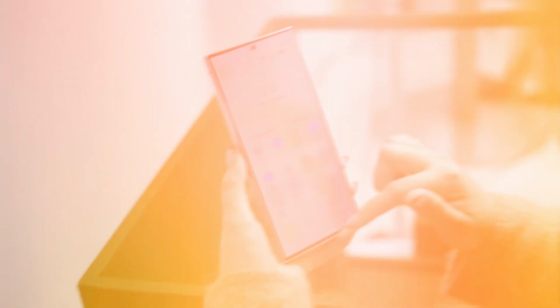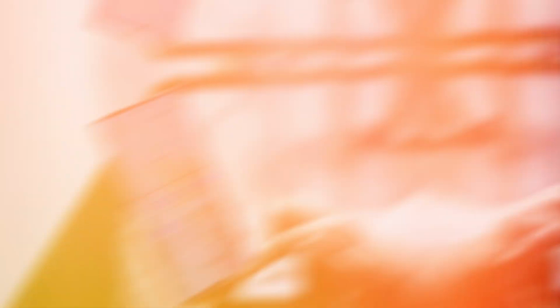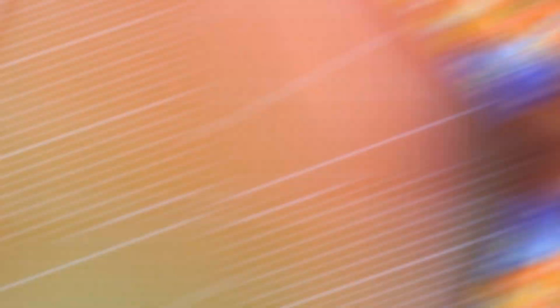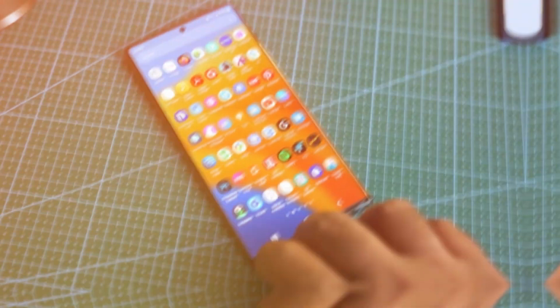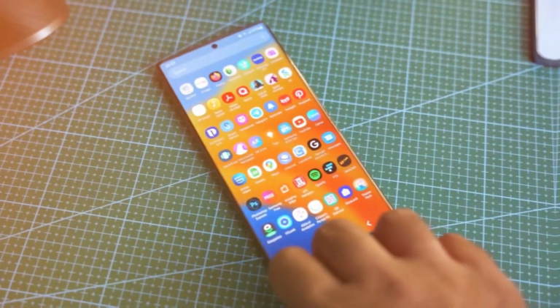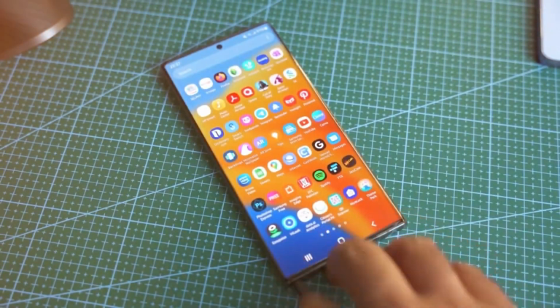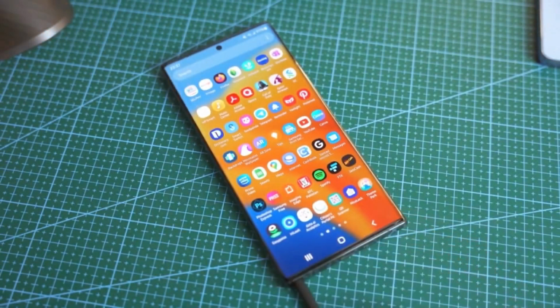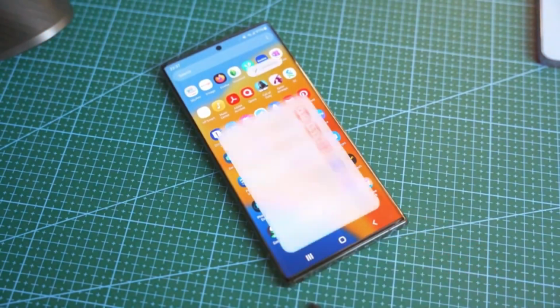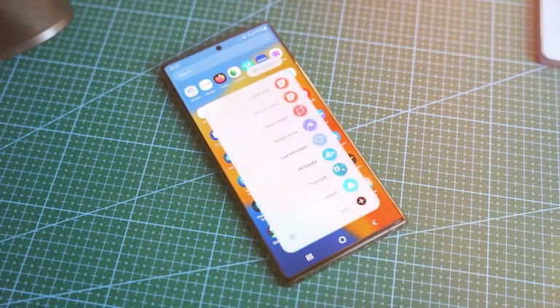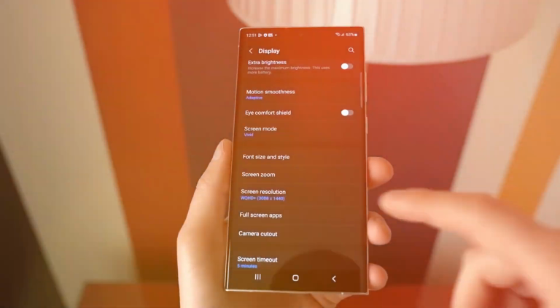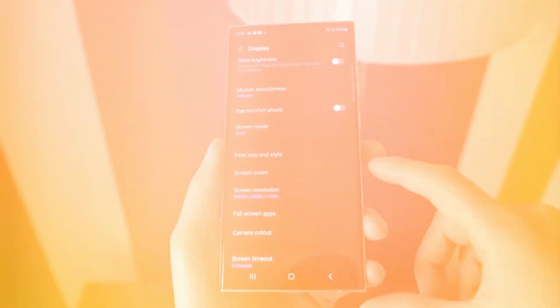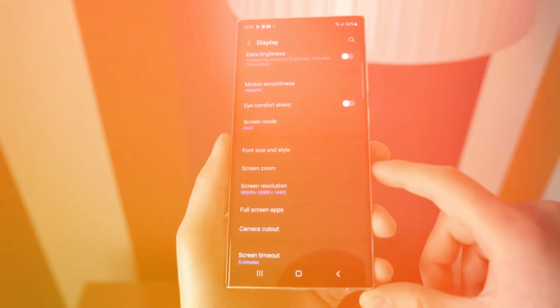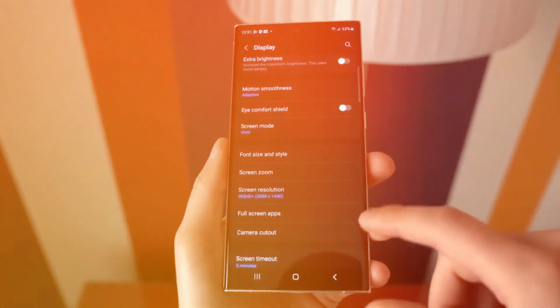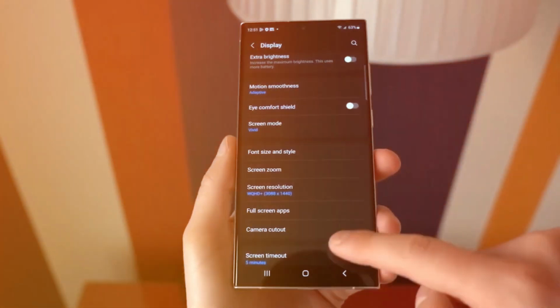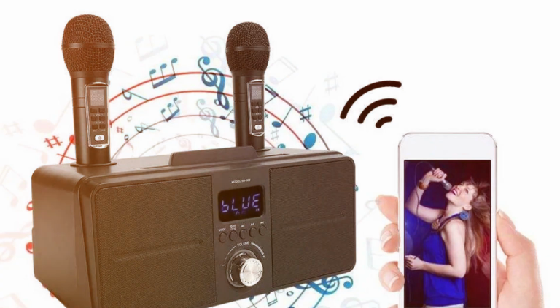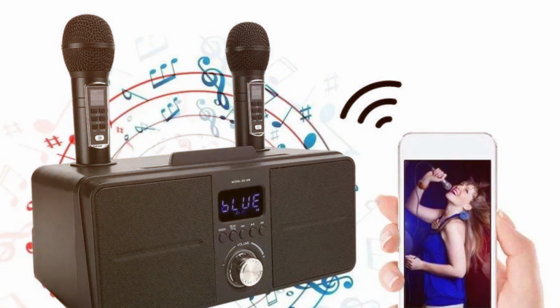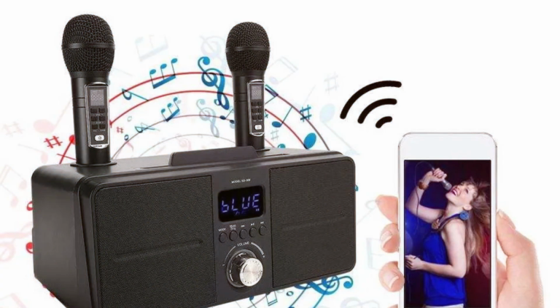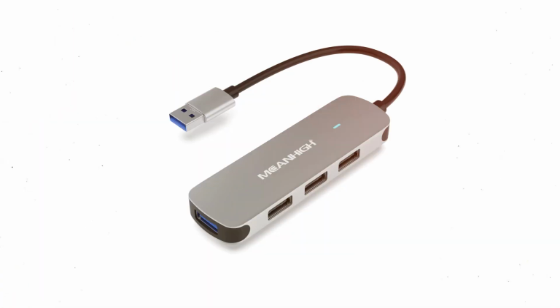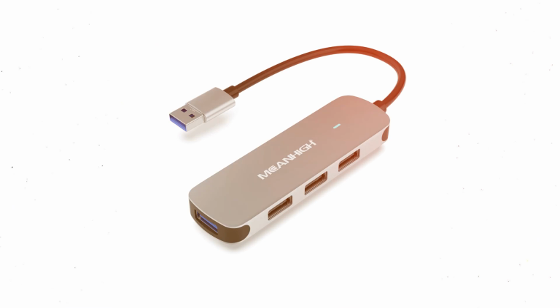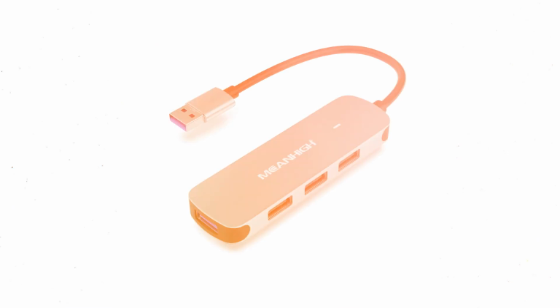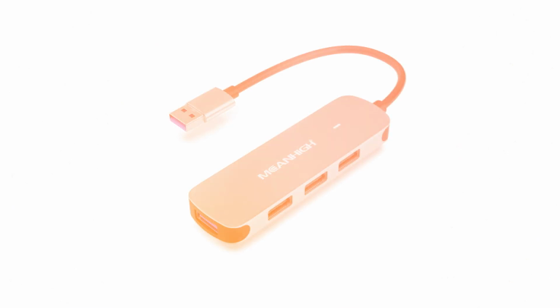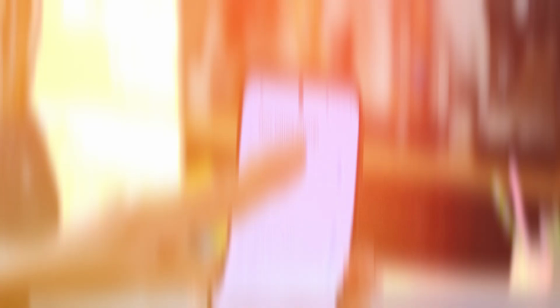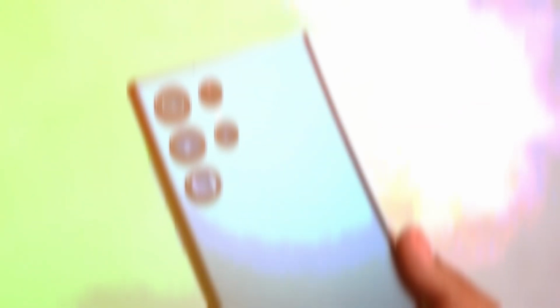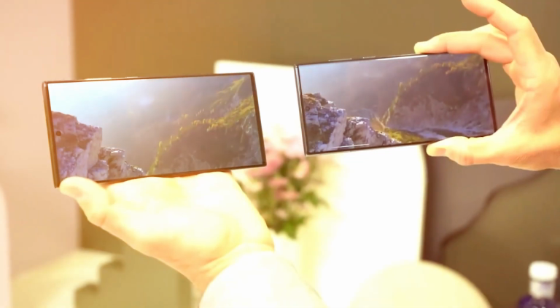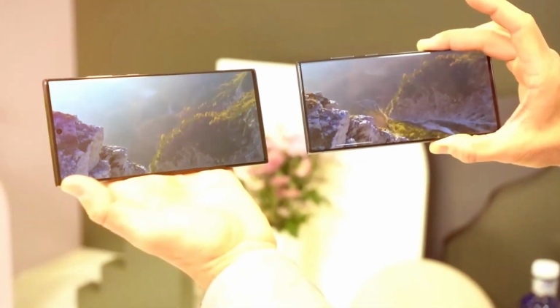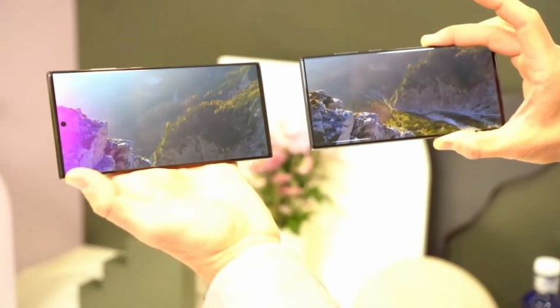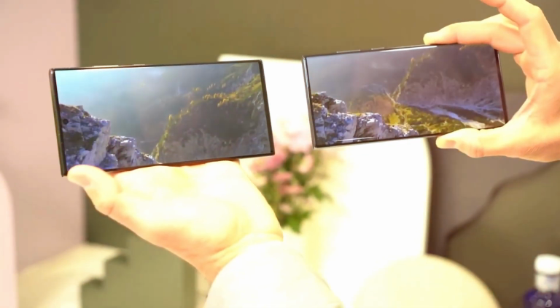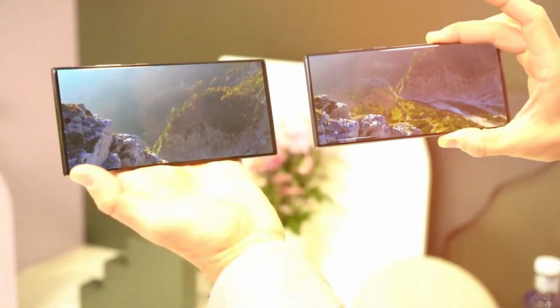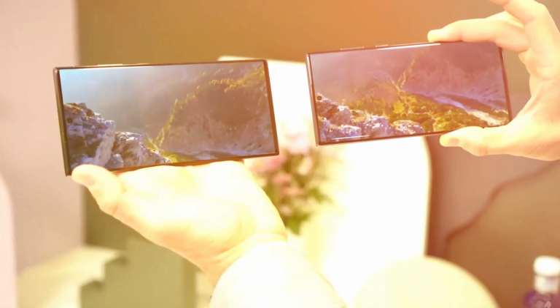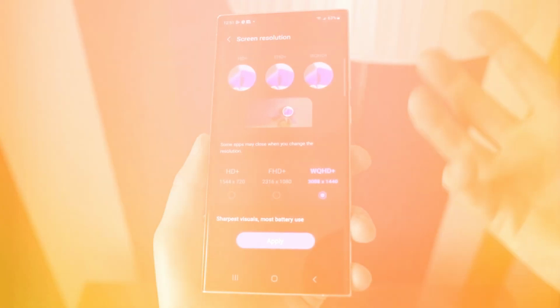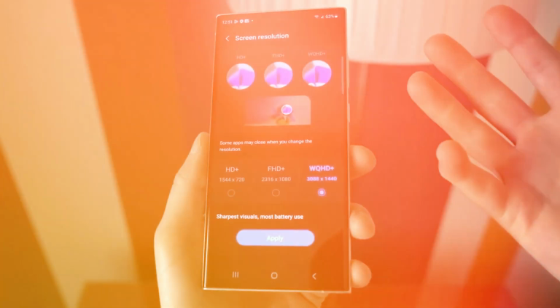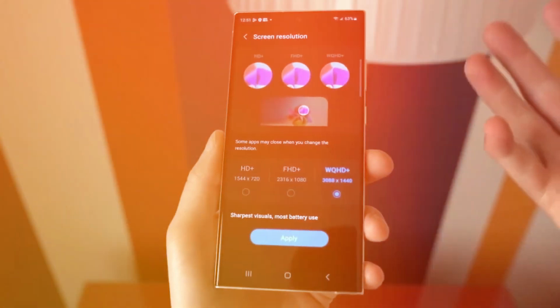Examining the bottom reveals a revamped layout, showcasing a SIM card tray, a microphone hole, a USB-C port, a single slit for the speaker, and a flatter S-Pen slot.